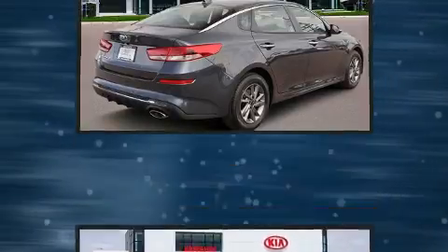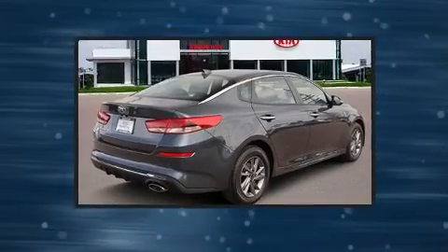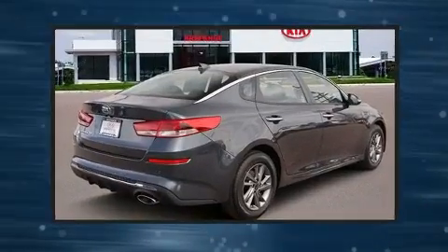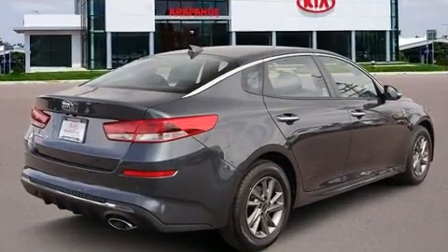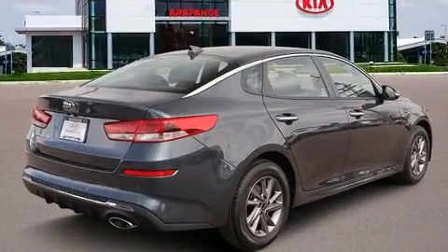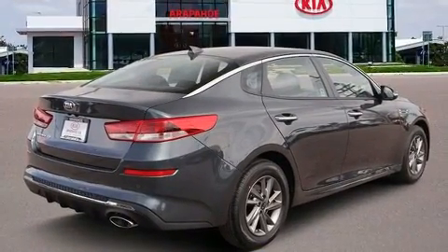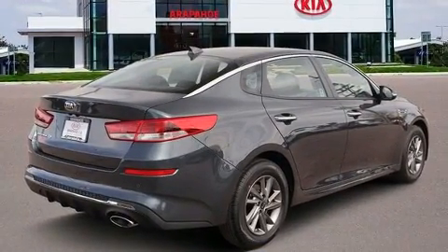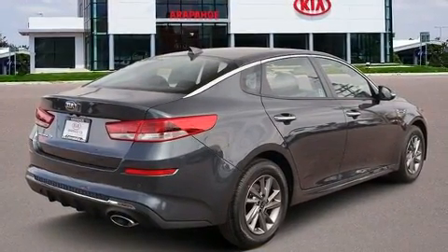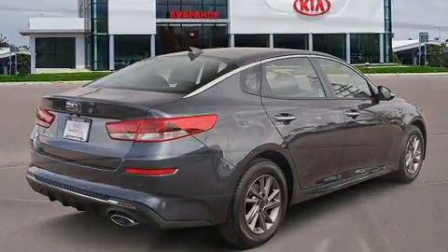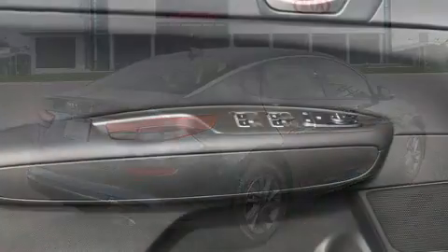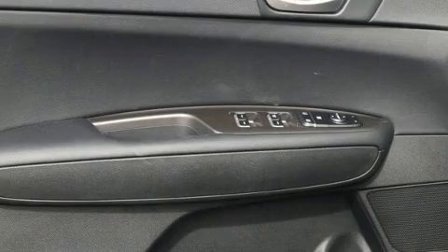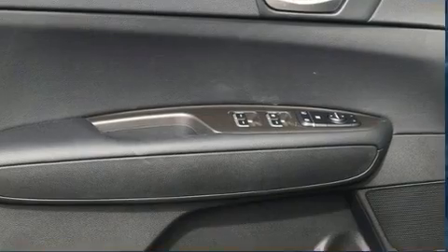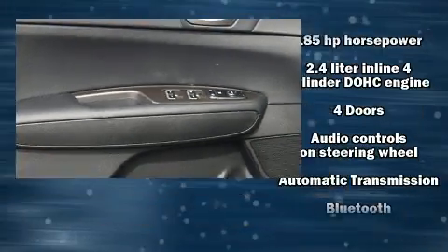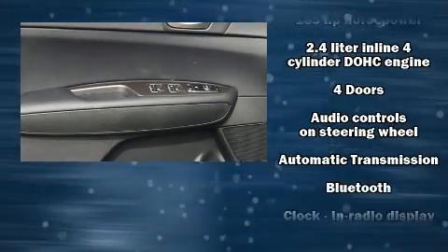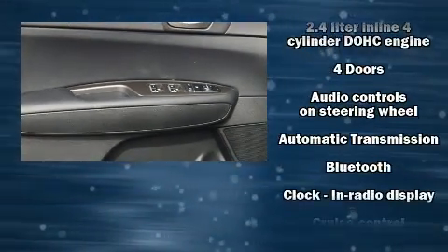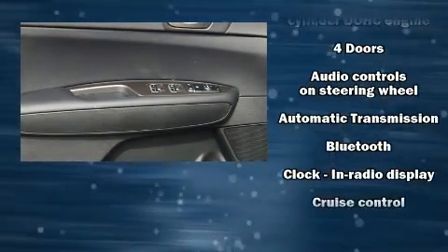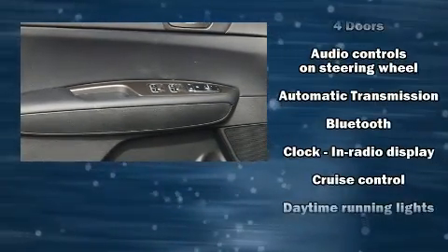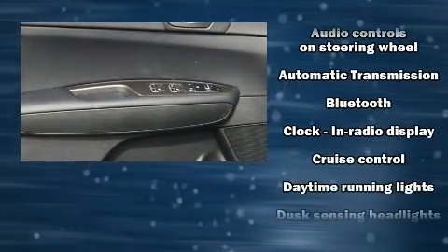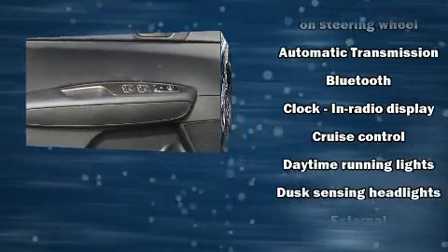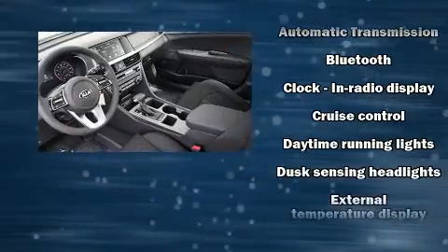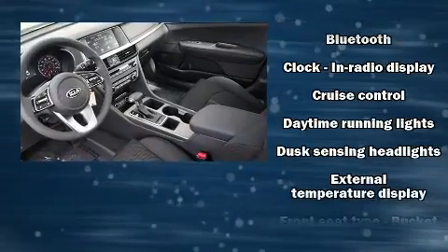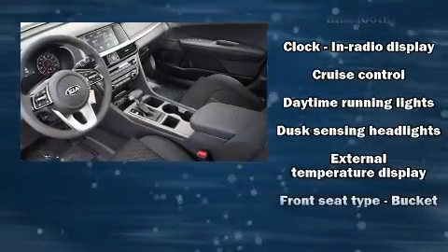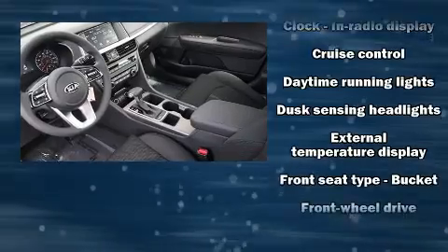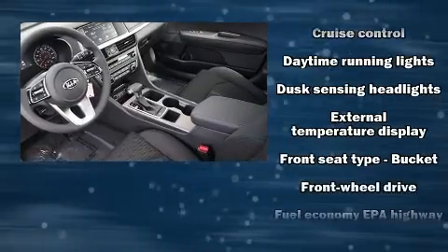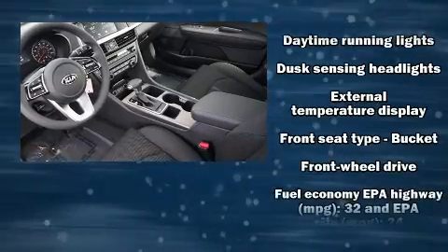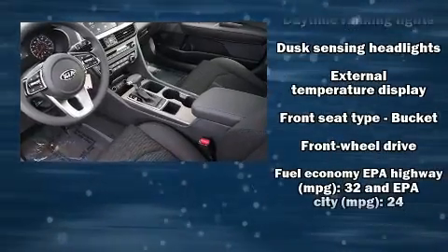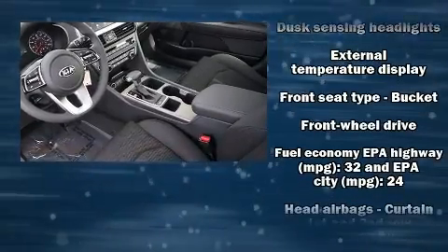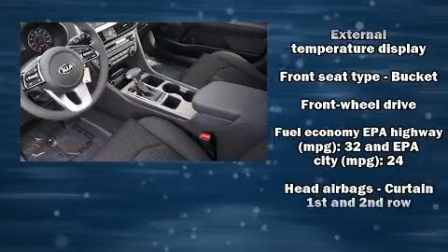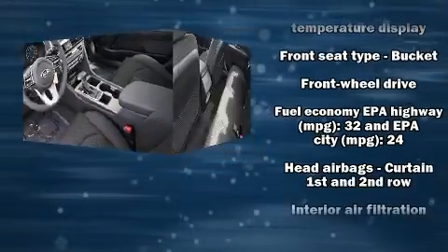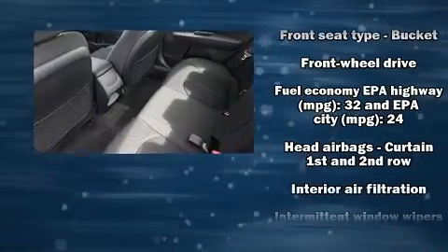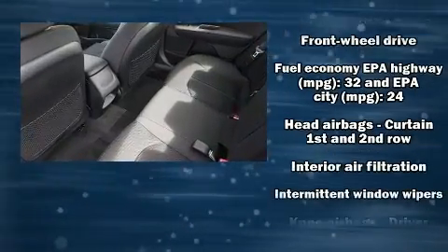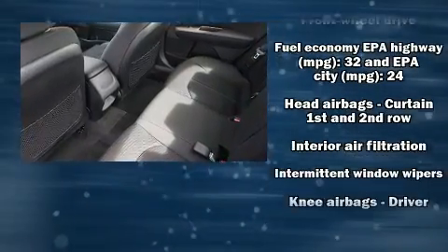Kia prioritized practicality, efficiency, and style by including one-touch window functionality, variably intermittent wipers, a trip computer, turn signal indicator mirrors, lane departure warning, and cruise control.